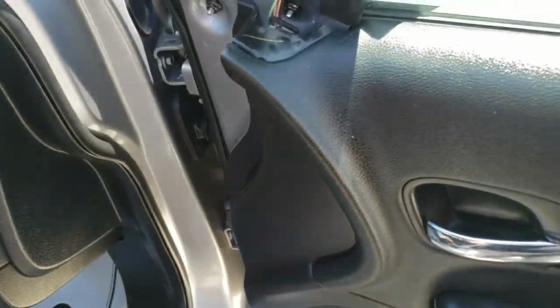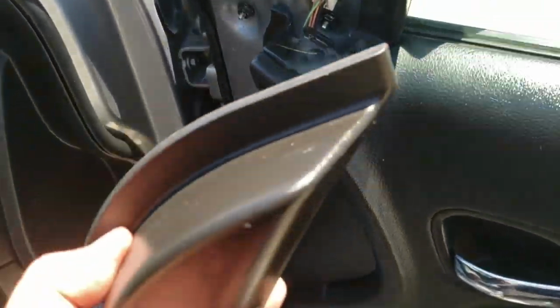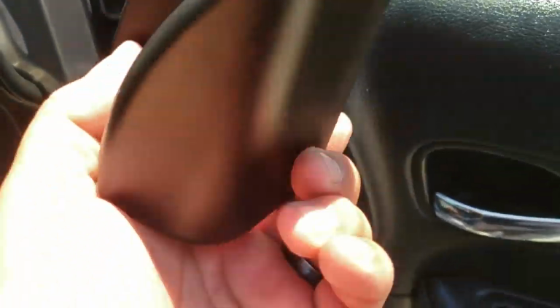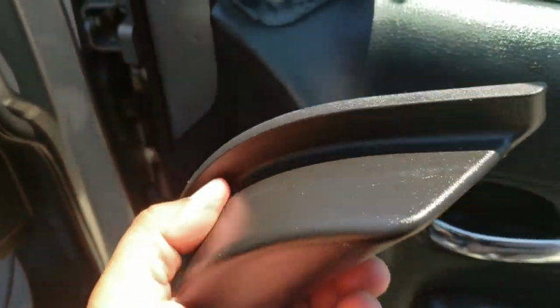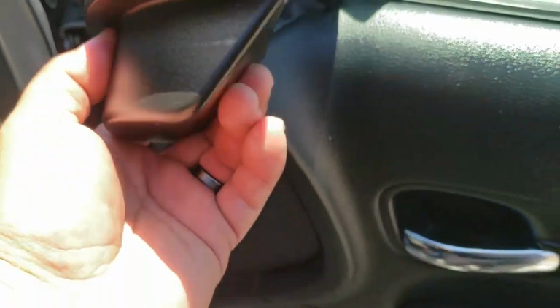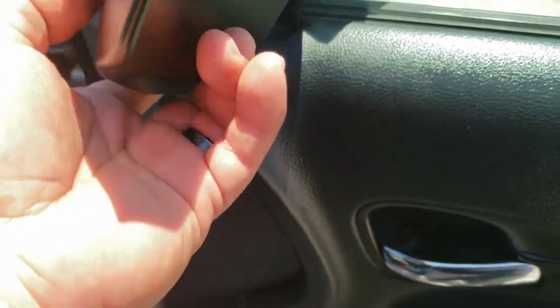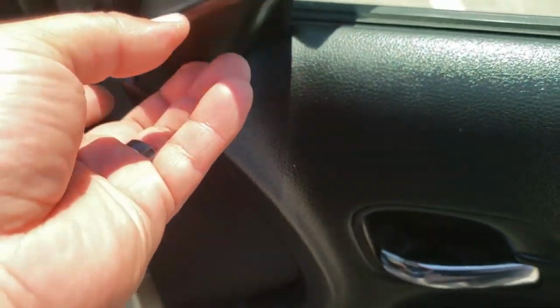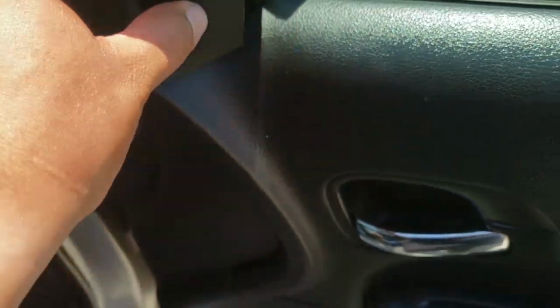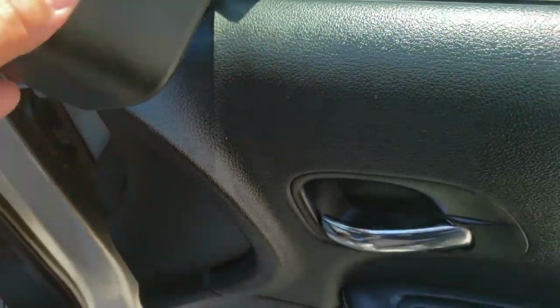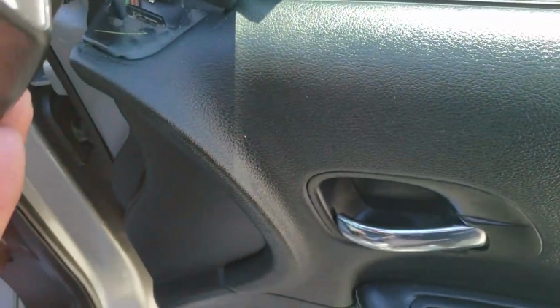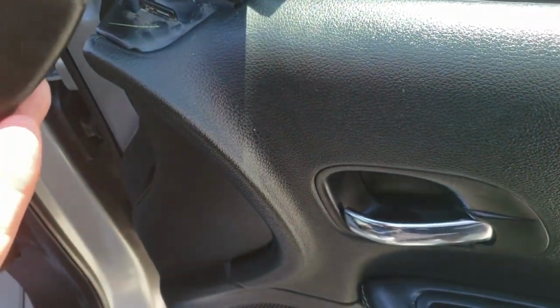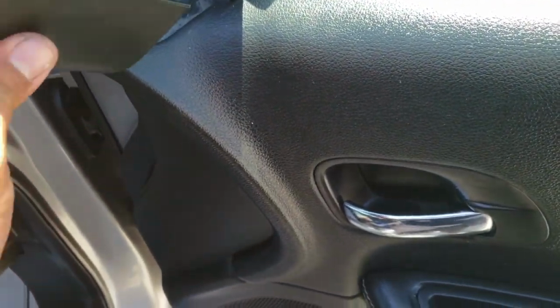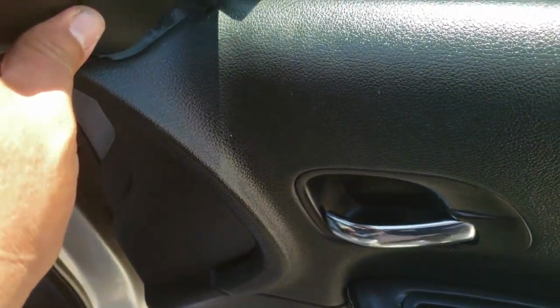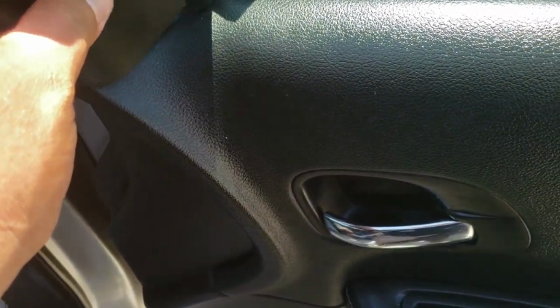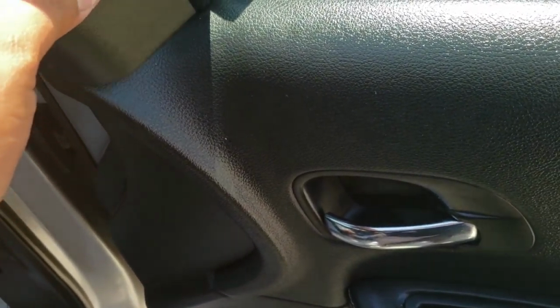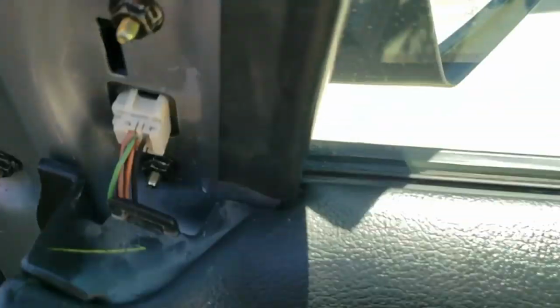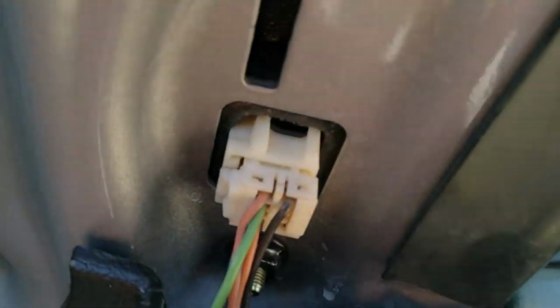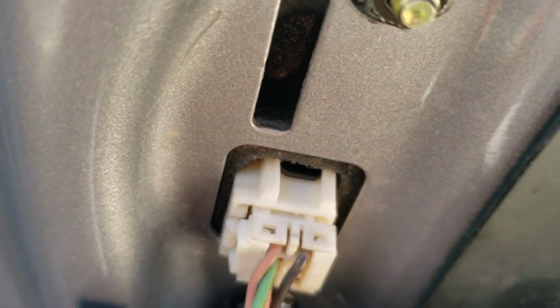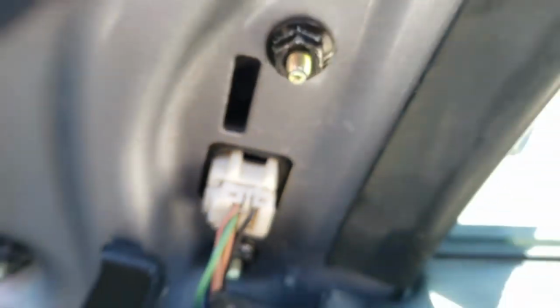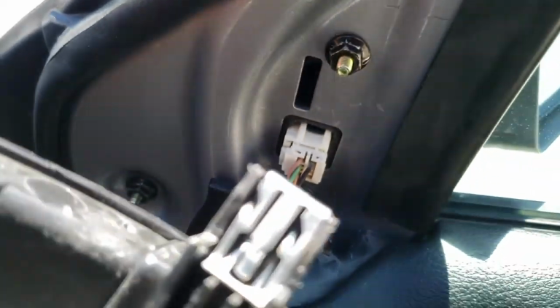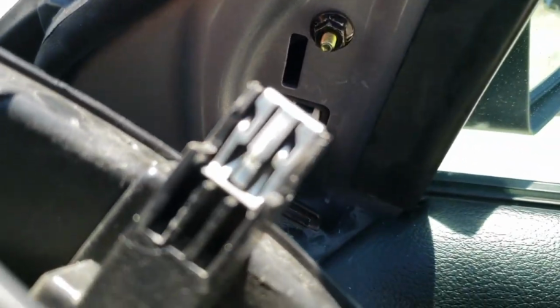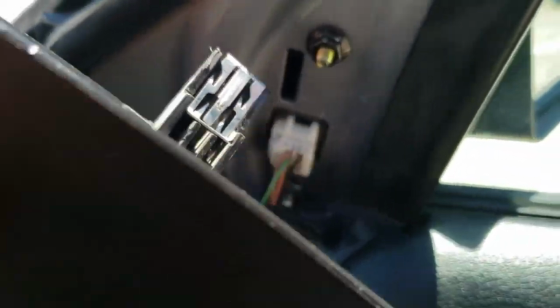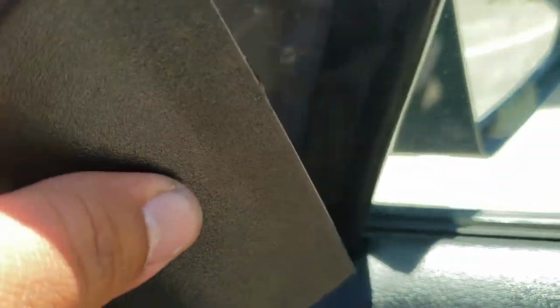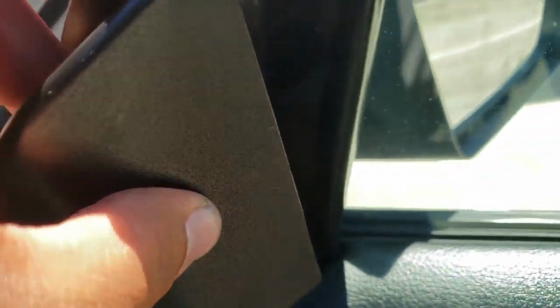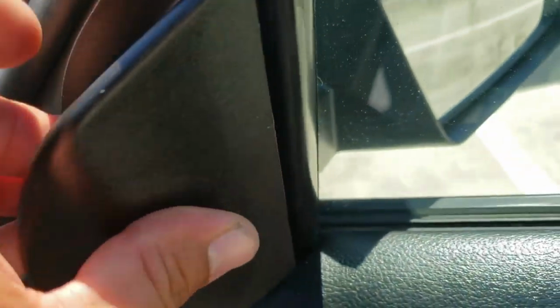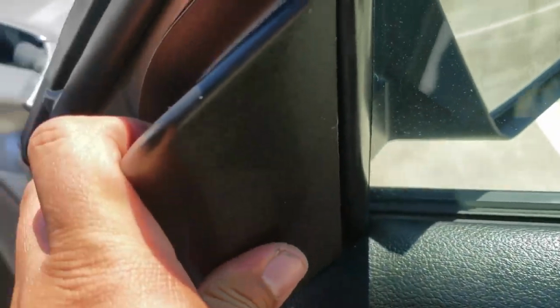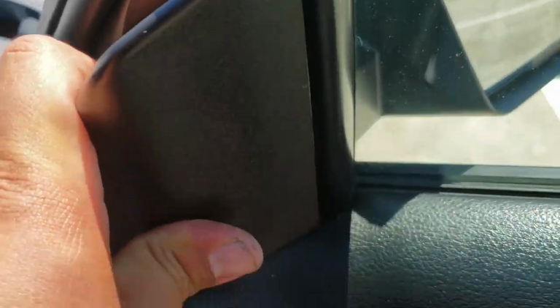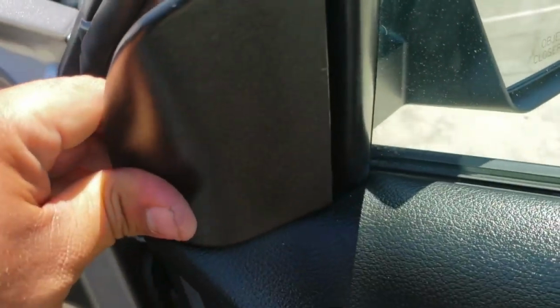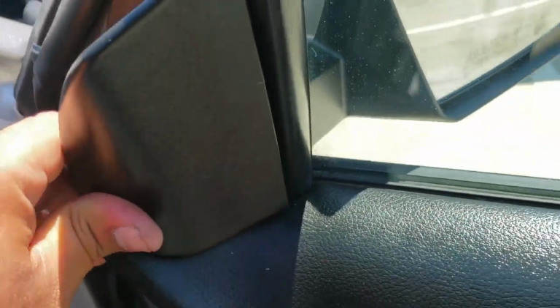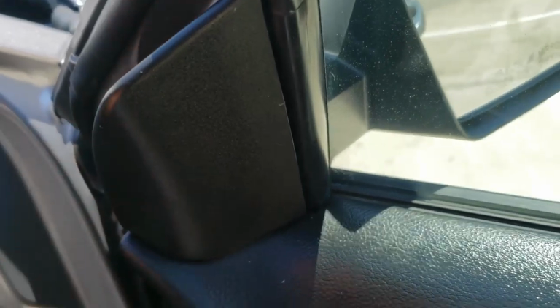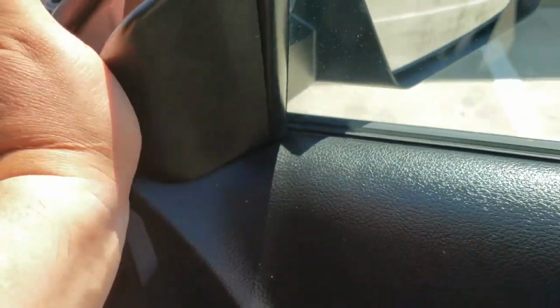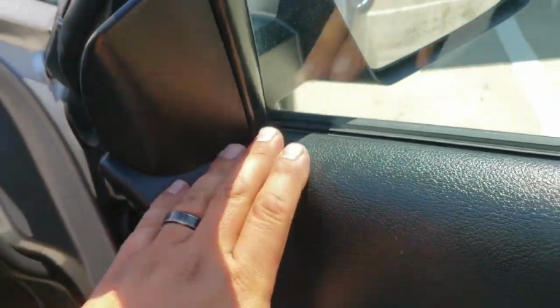Last but not least, we're going to go ahead and grab our little cover plate. This is simply just going to go right there — just like so. There it is.